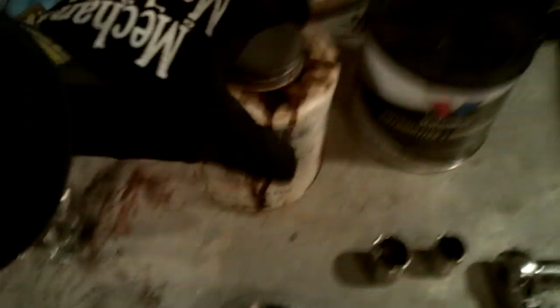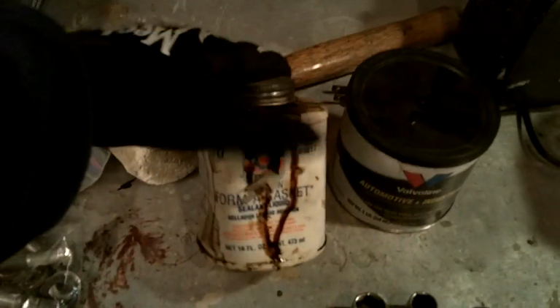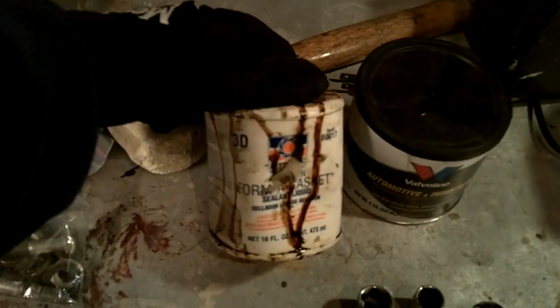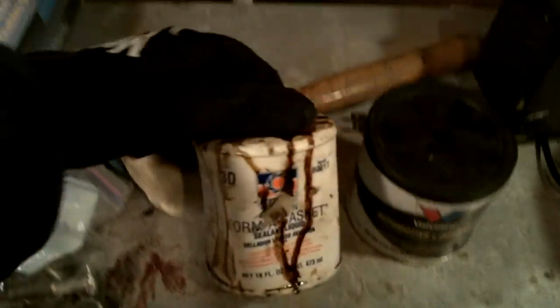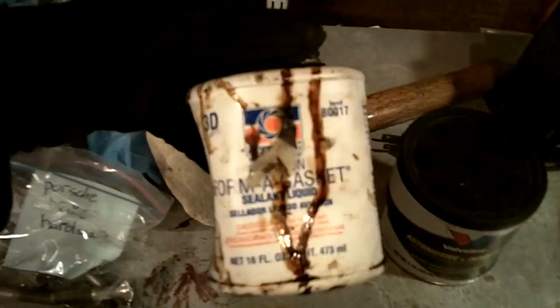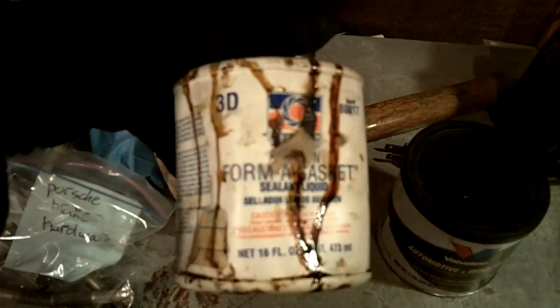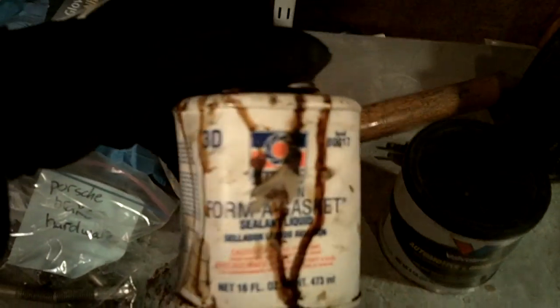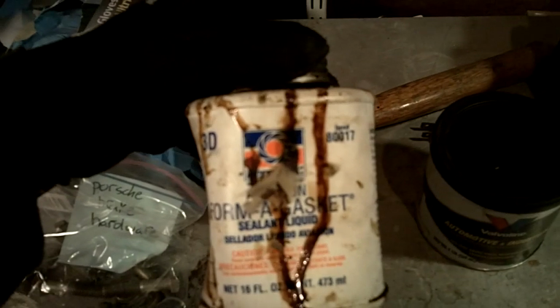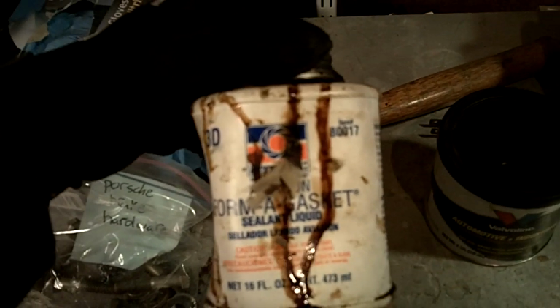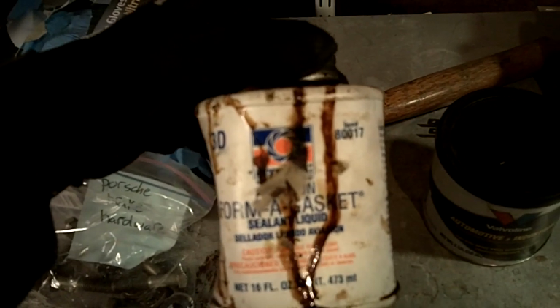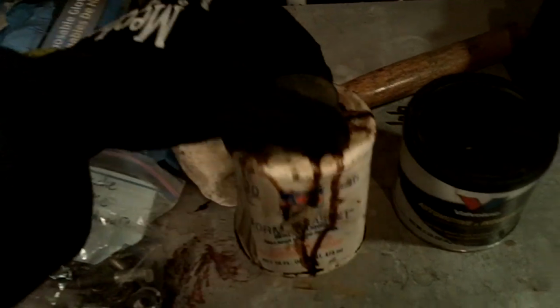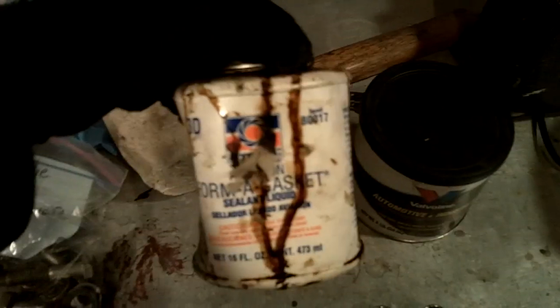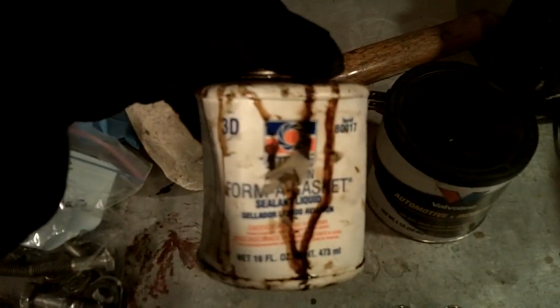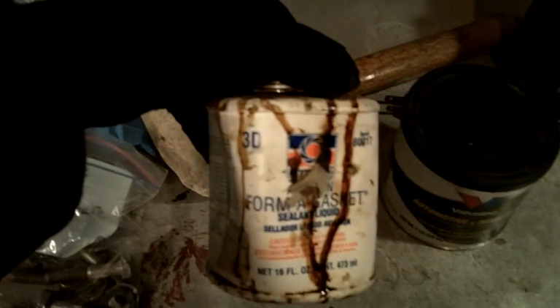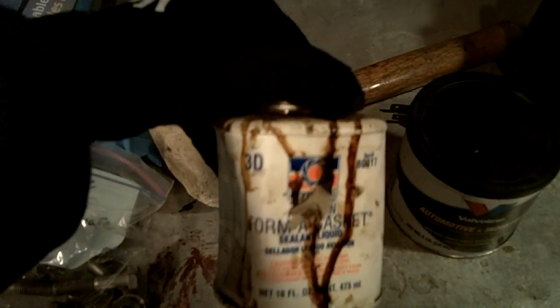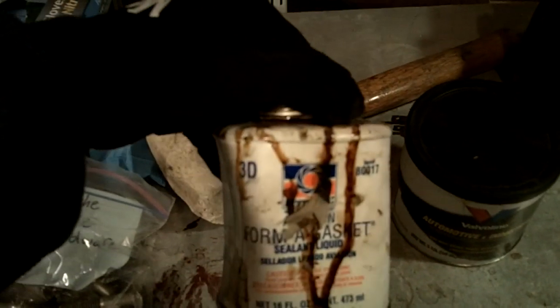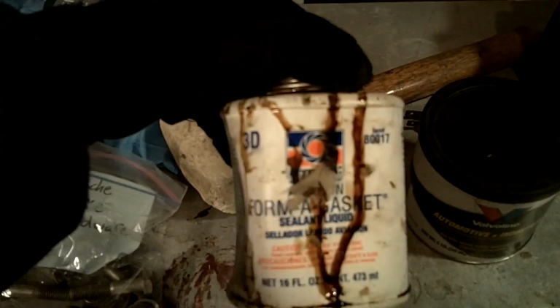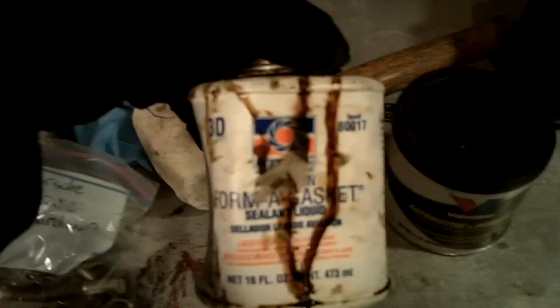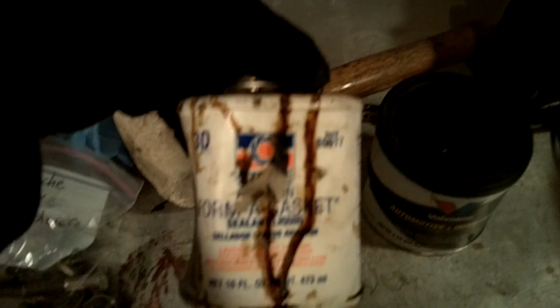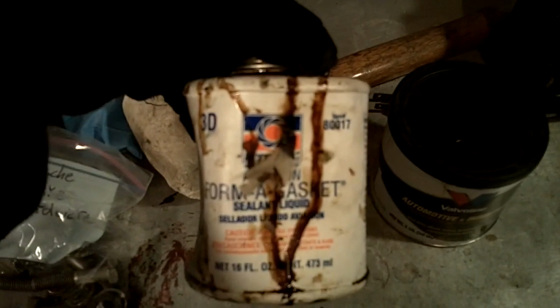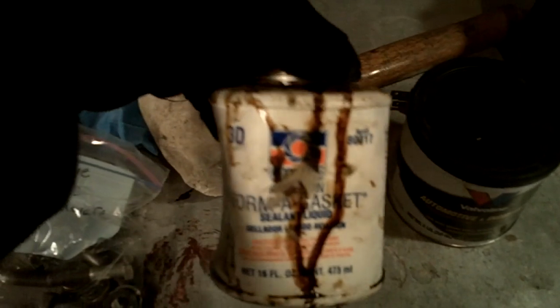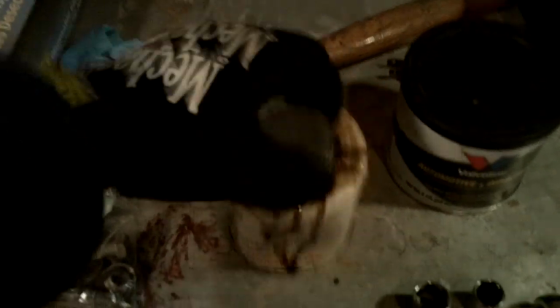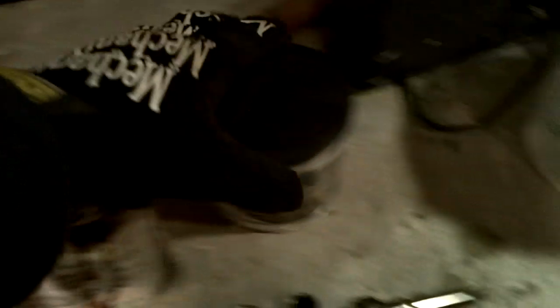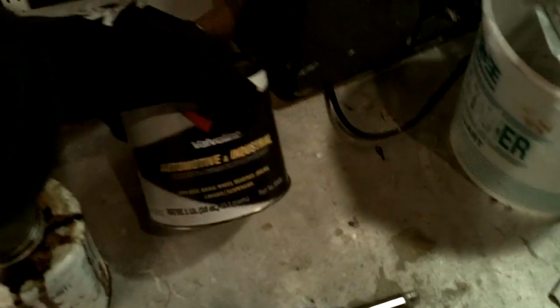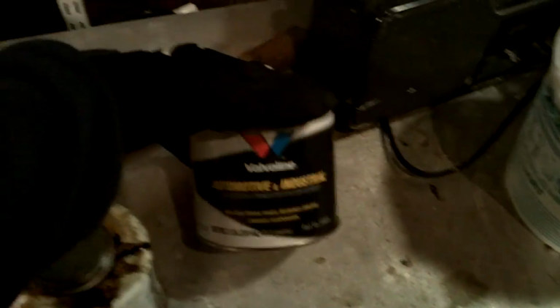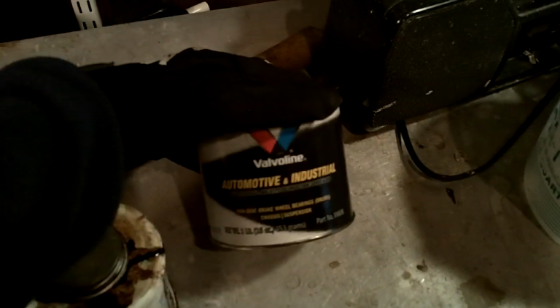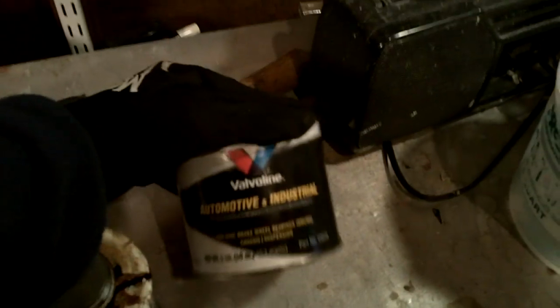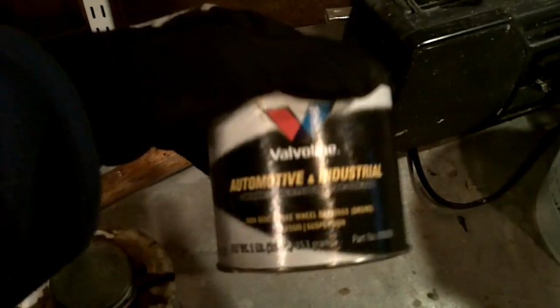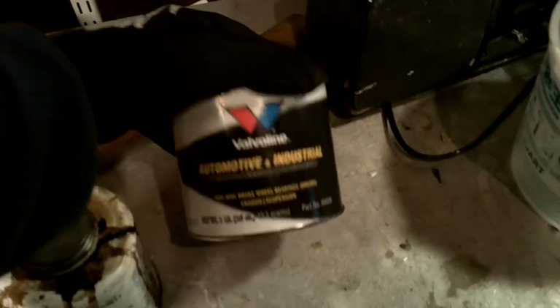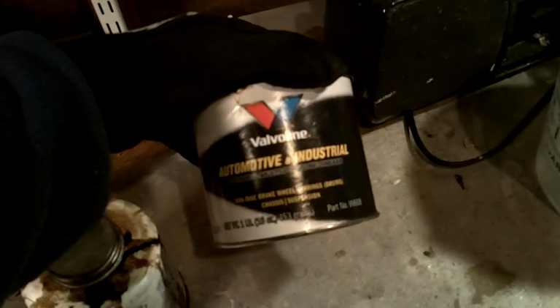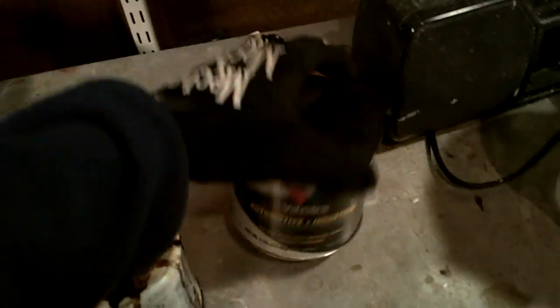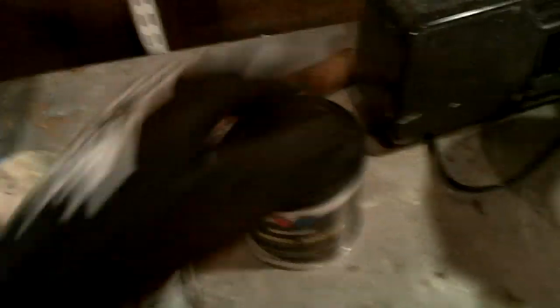We've got some Forma Gasket stuff from Permatex. This is going to help us with the sealing of the hub to the diagonal arm. We've got some standard grease — this is non-high temp, just regular automotive grease.